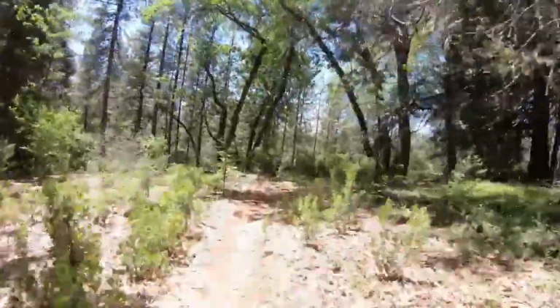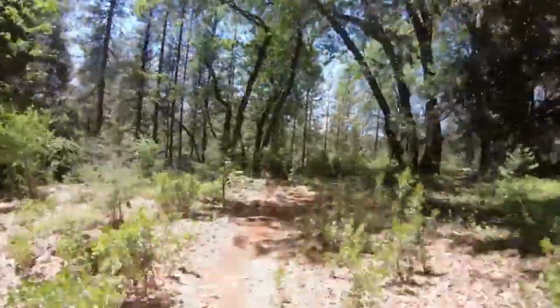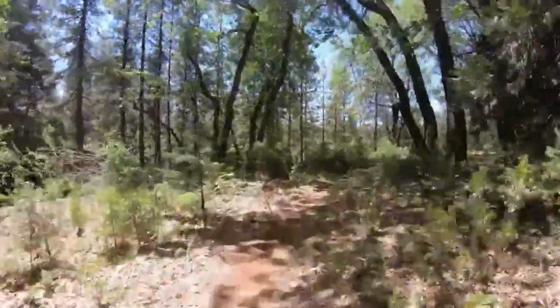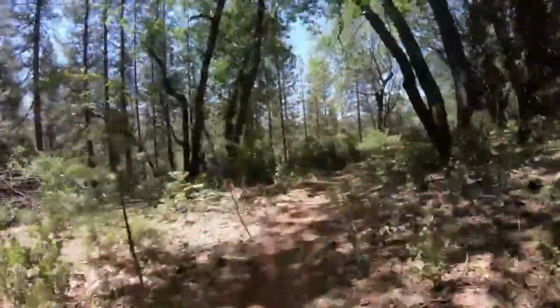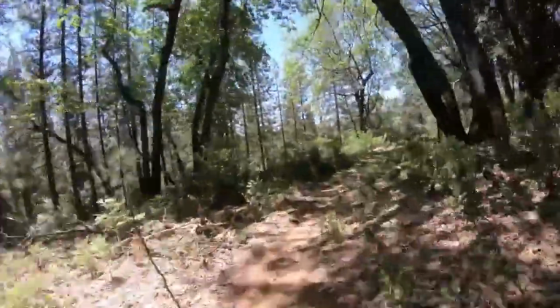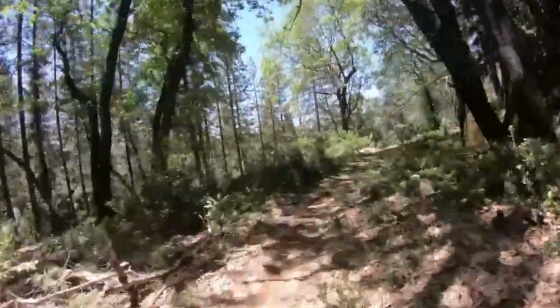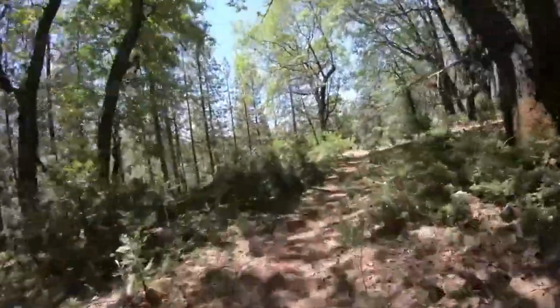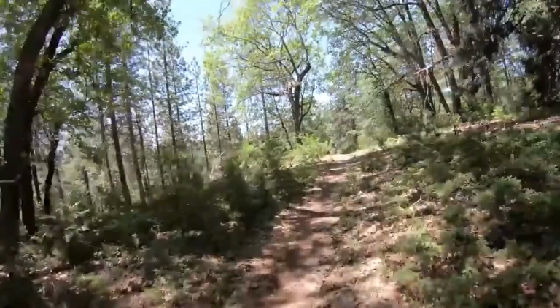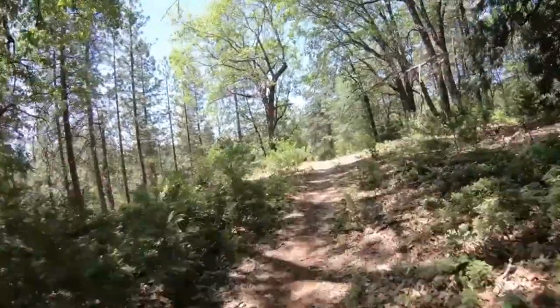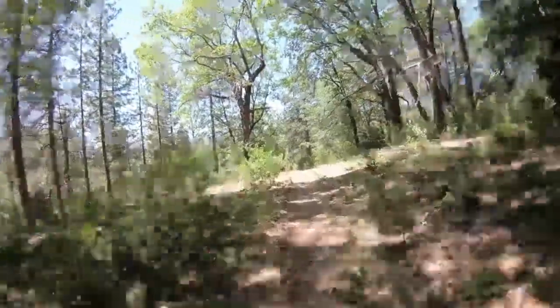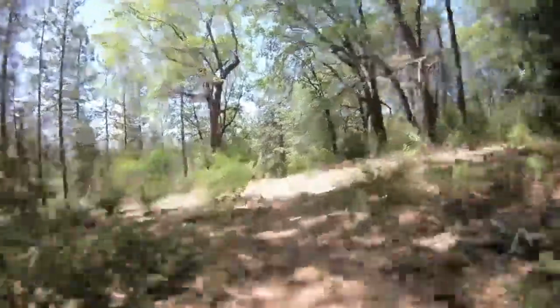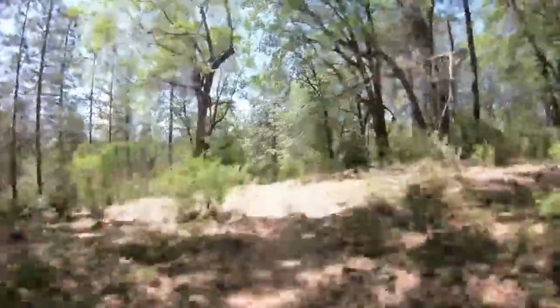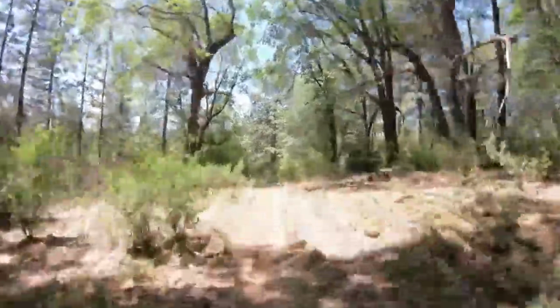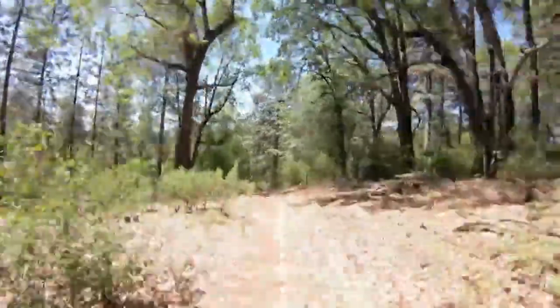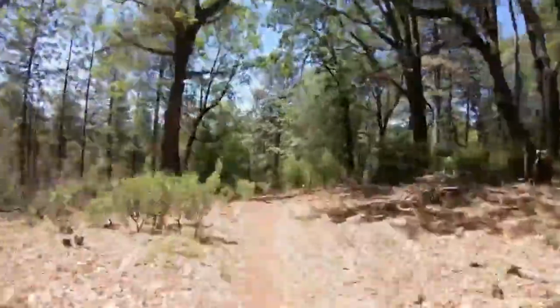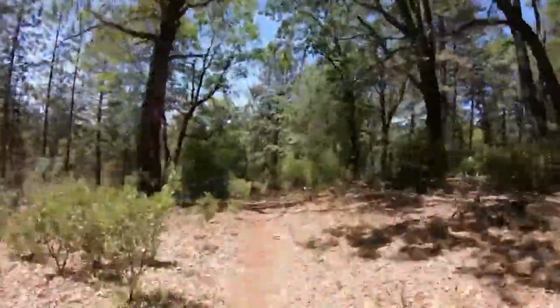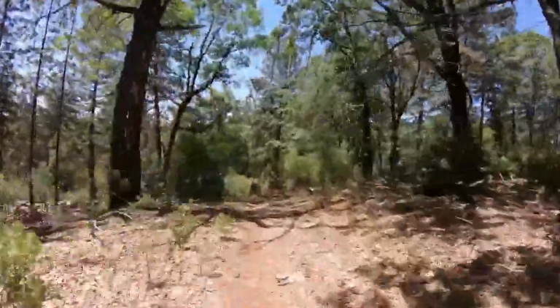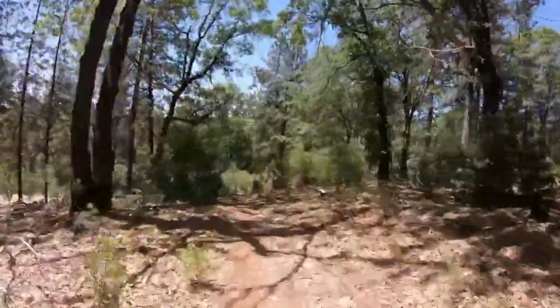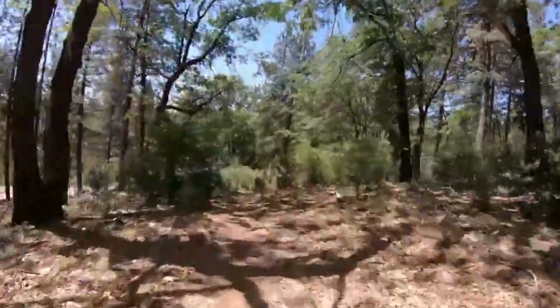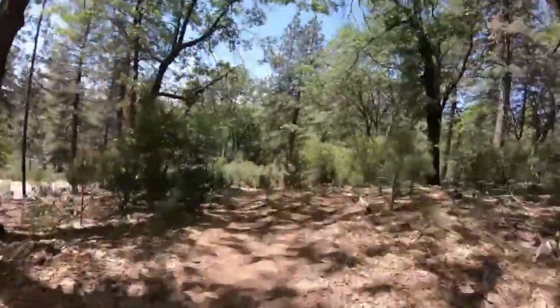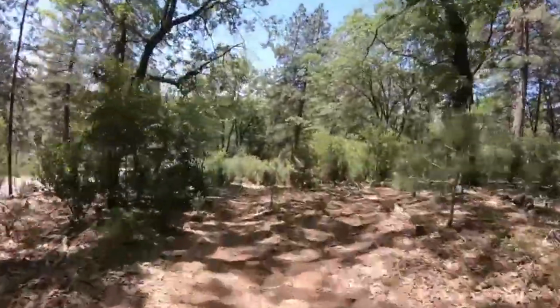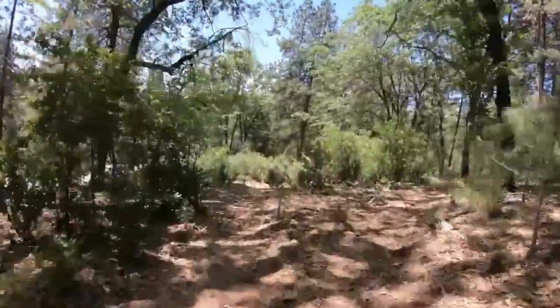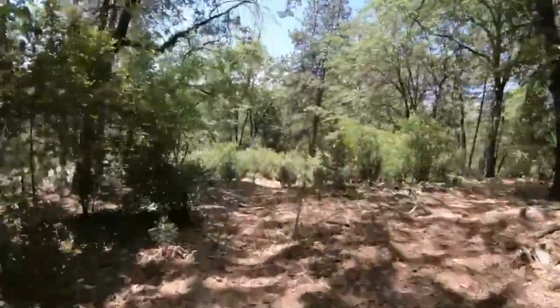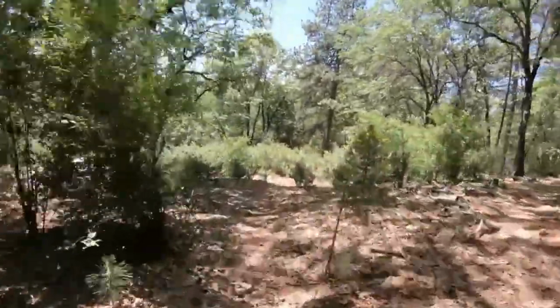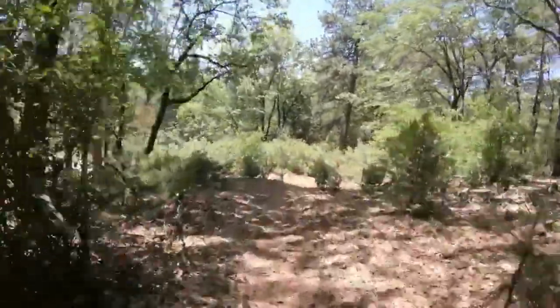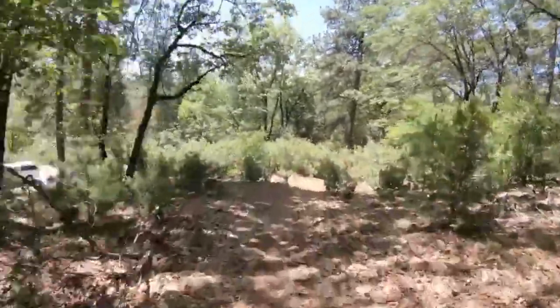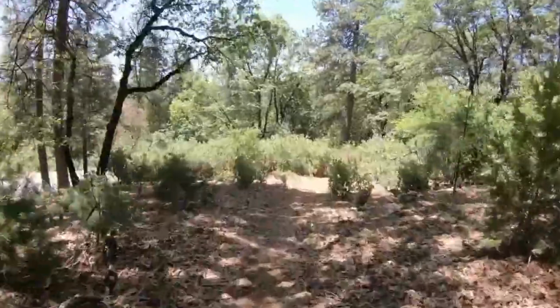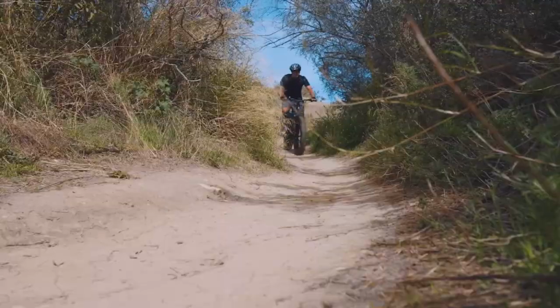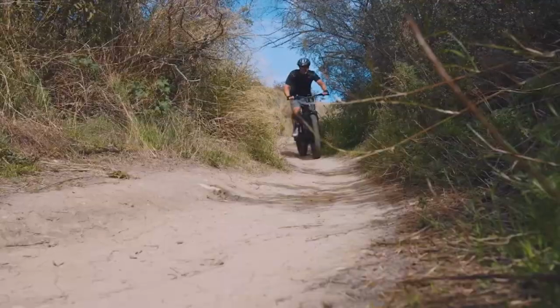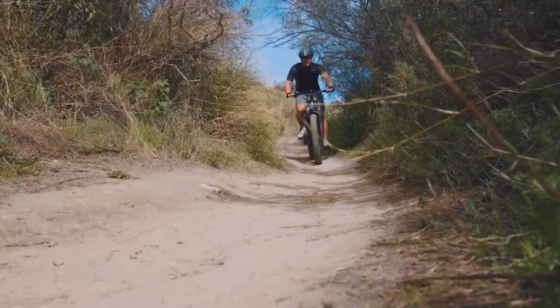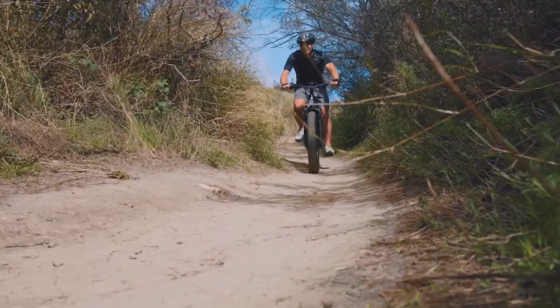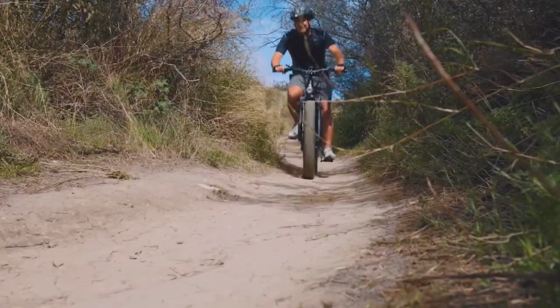I'm sure you guys have seen this trail on some of my videos before. But if you ever come up here and want to go for a ride, now you know.